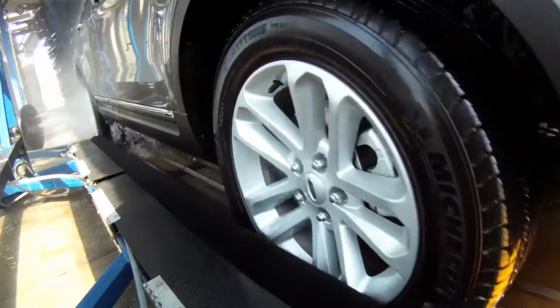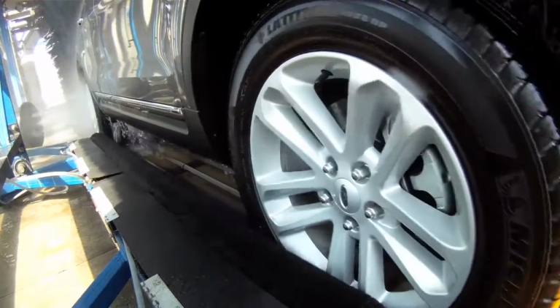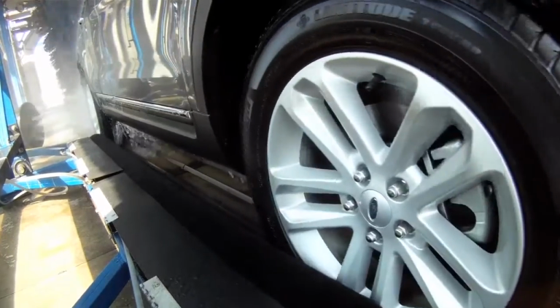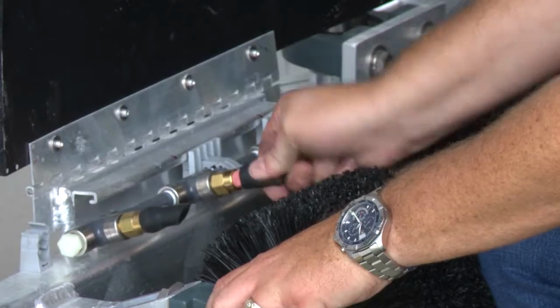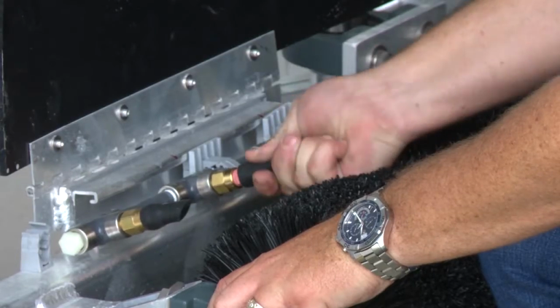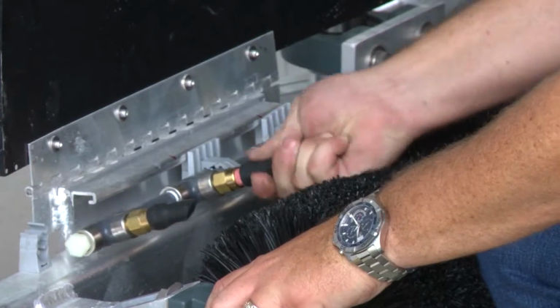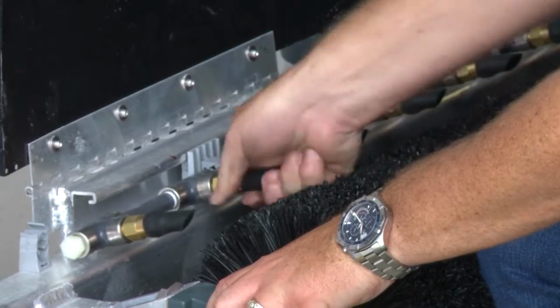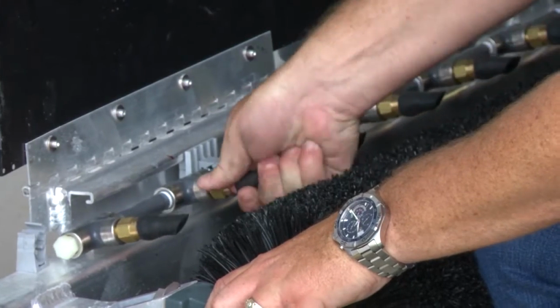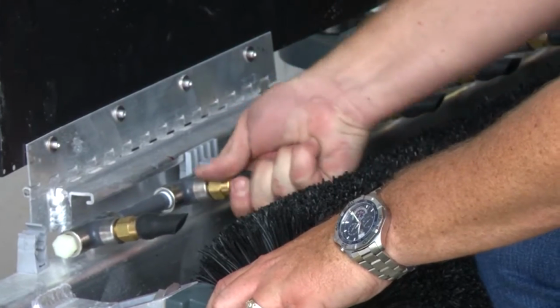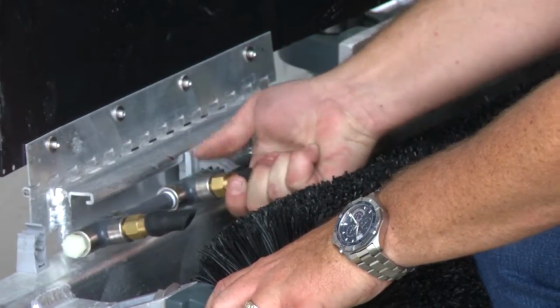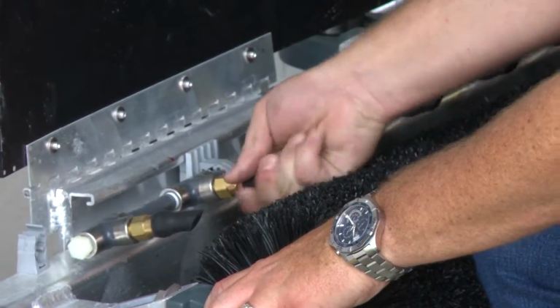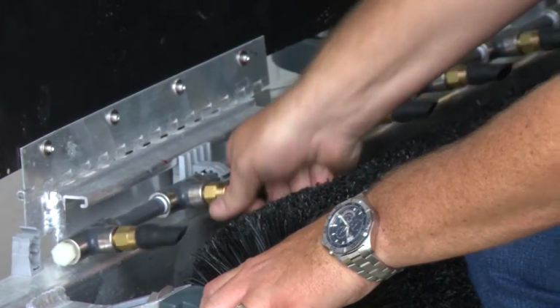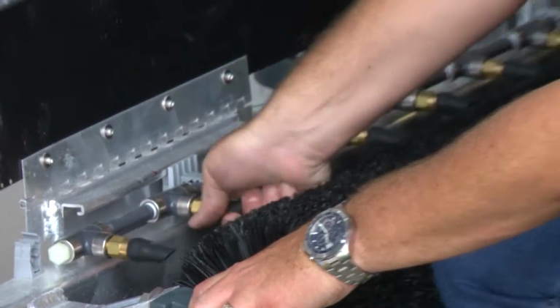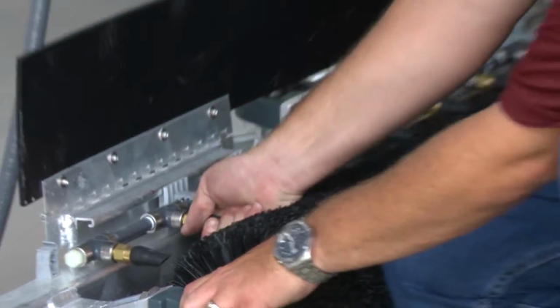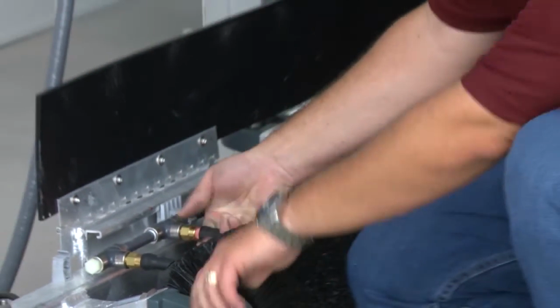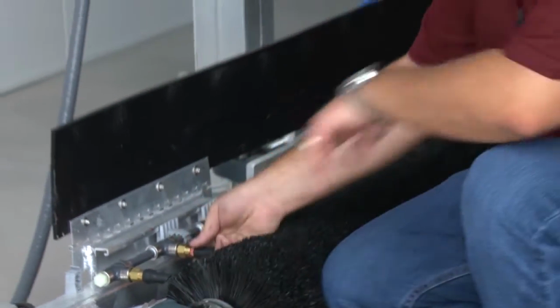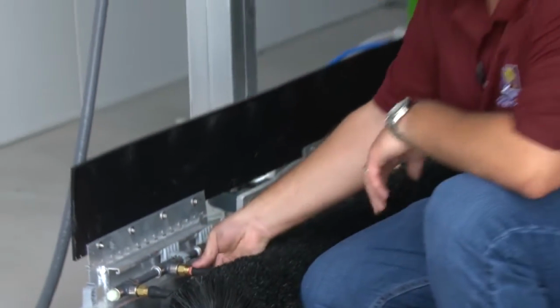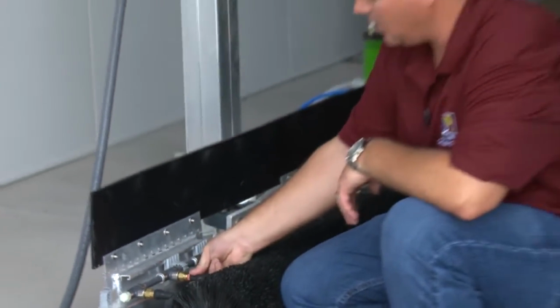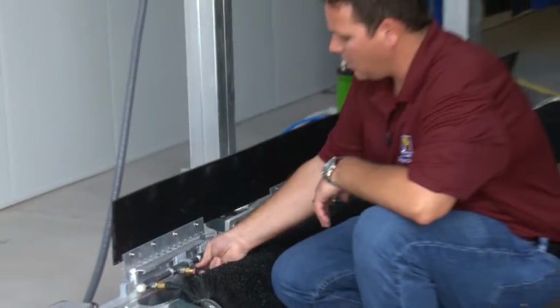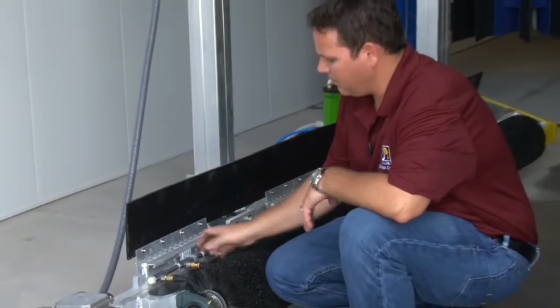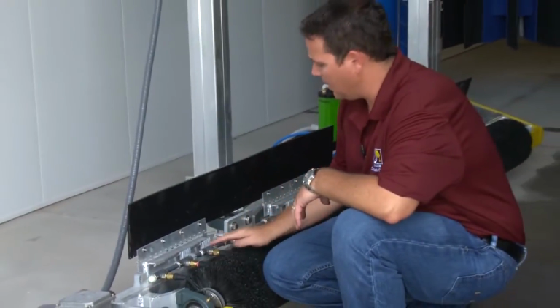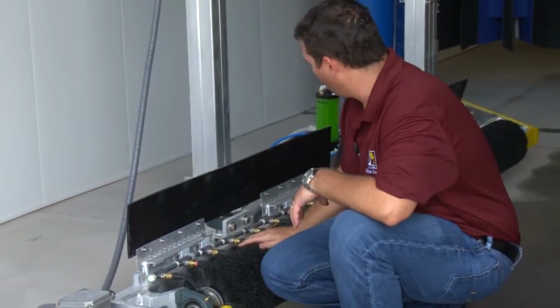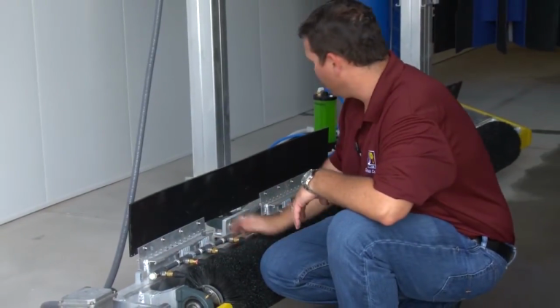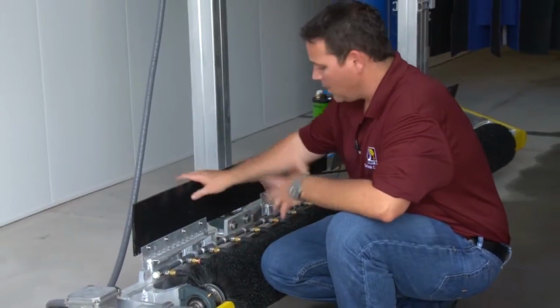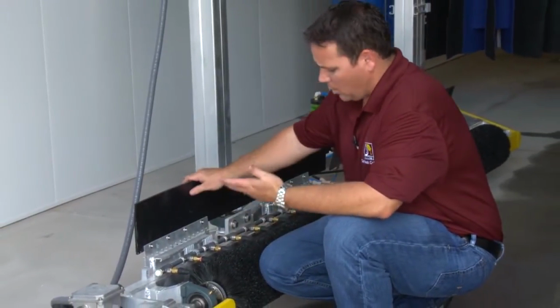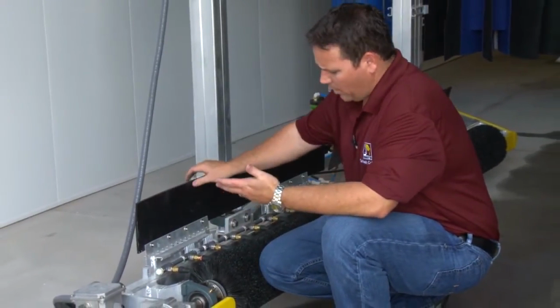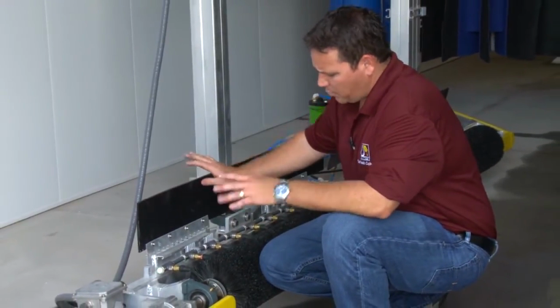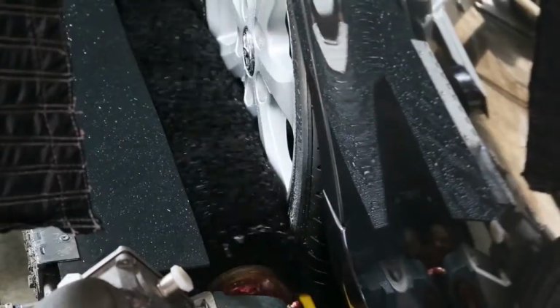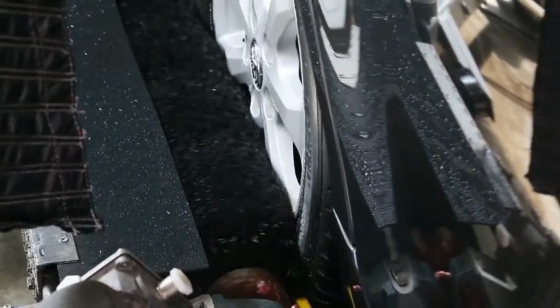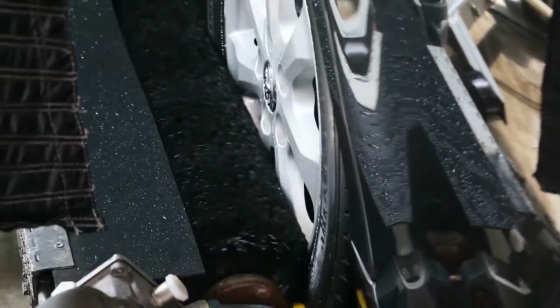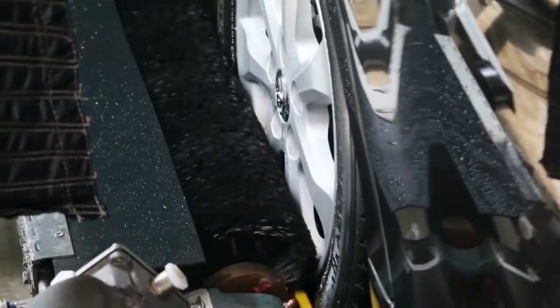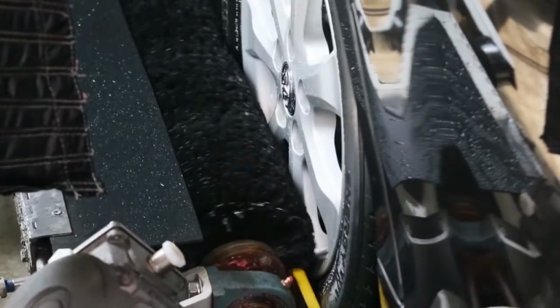Hinged doors allow for easy maintenance, and now even the highest volume exterior-only car washes can participate in the highly profitable tire dressing business.